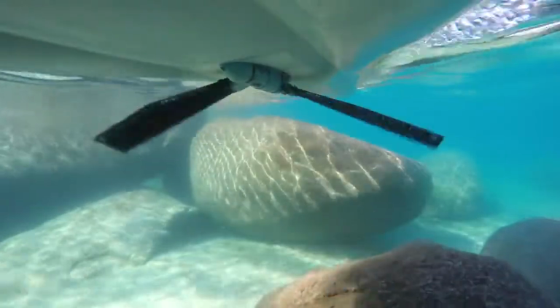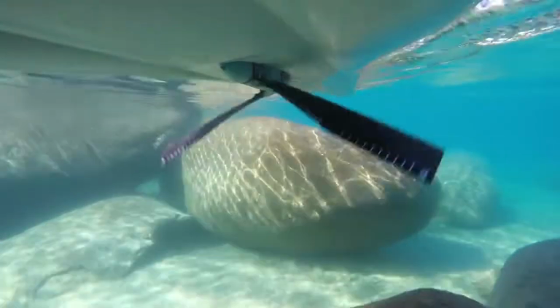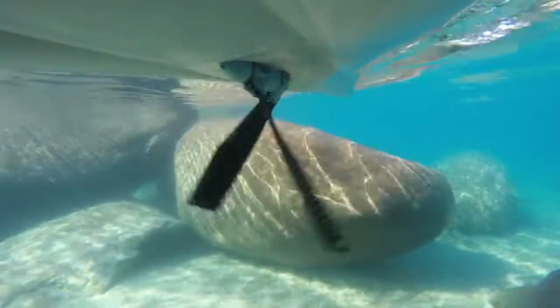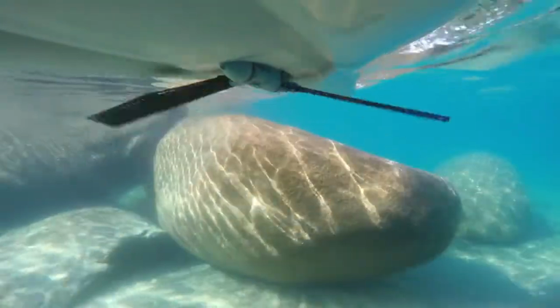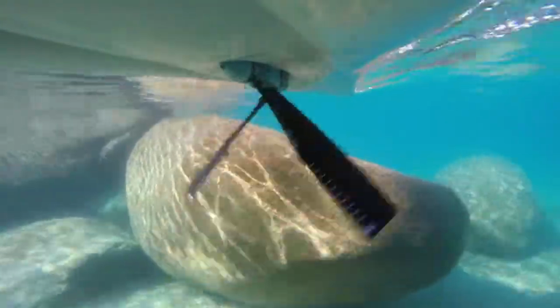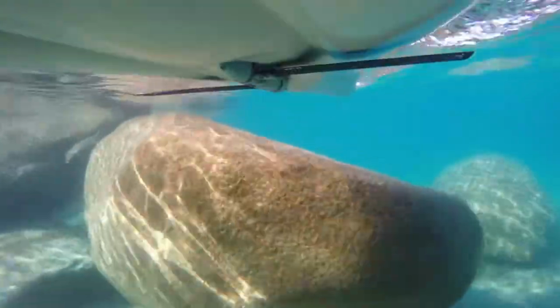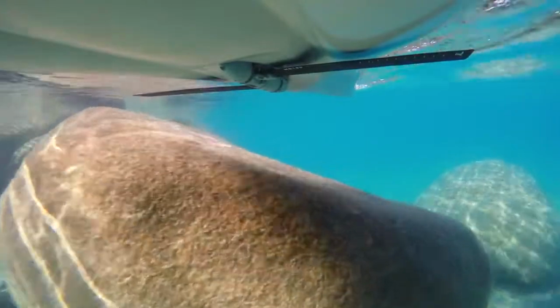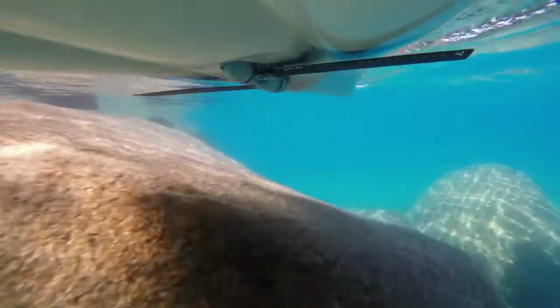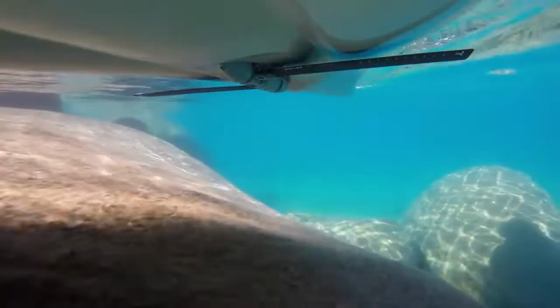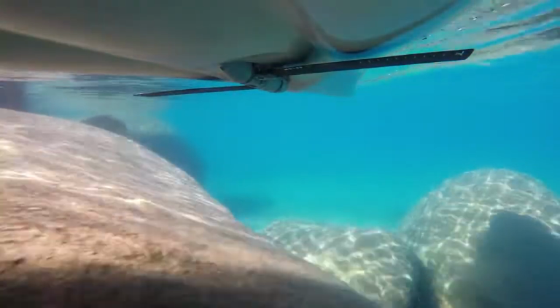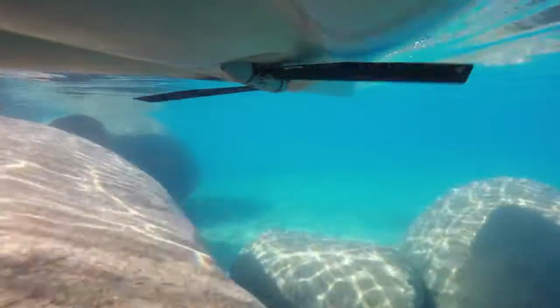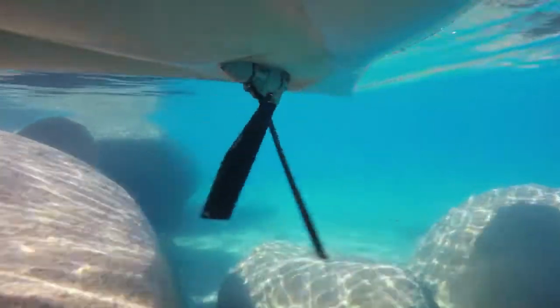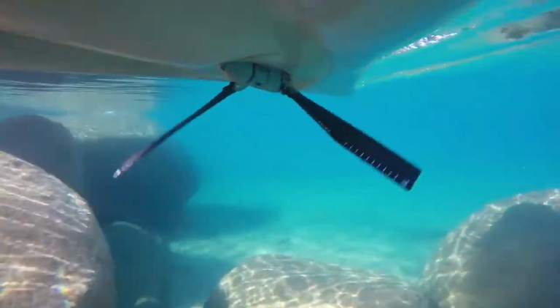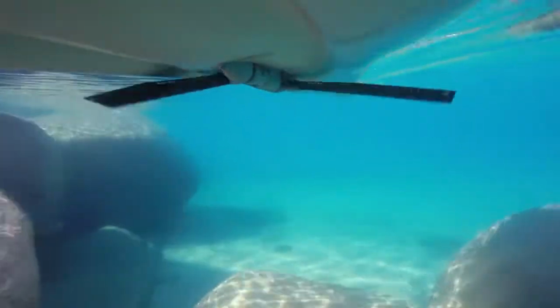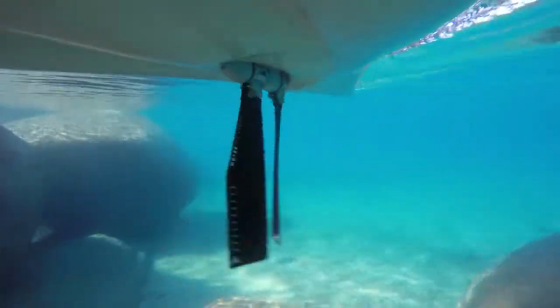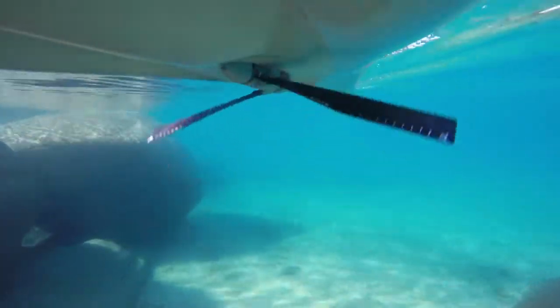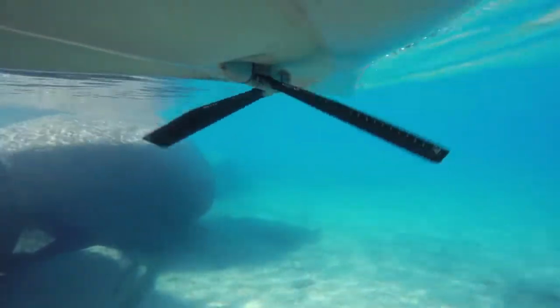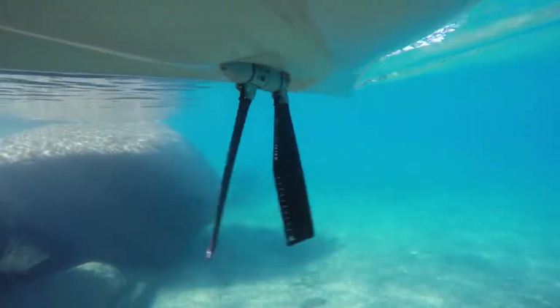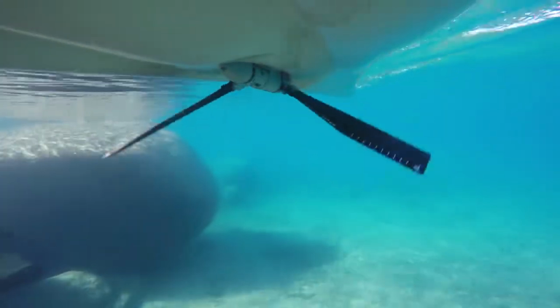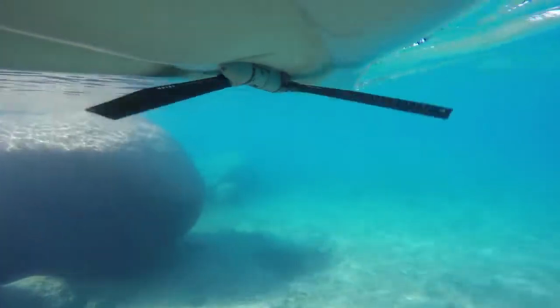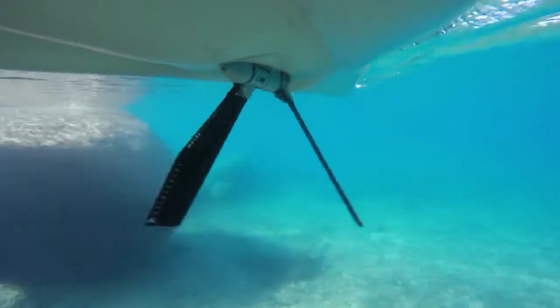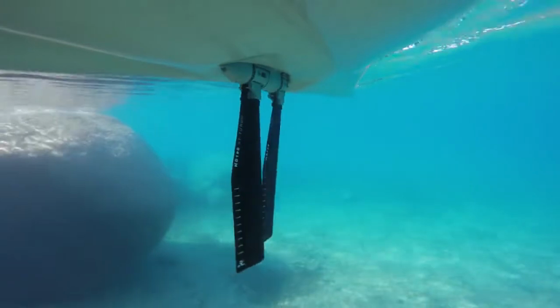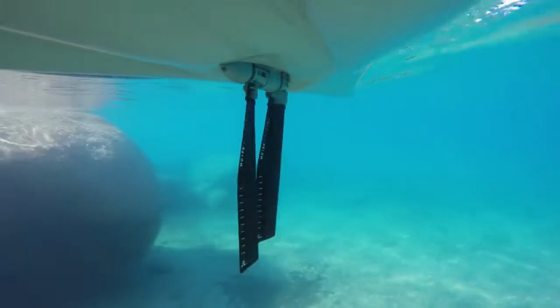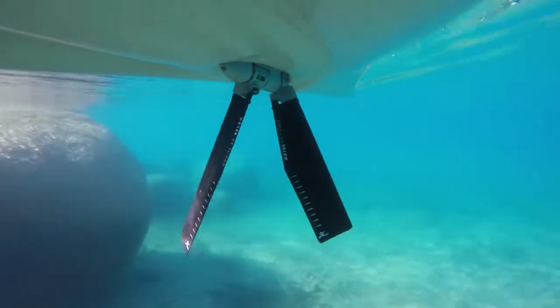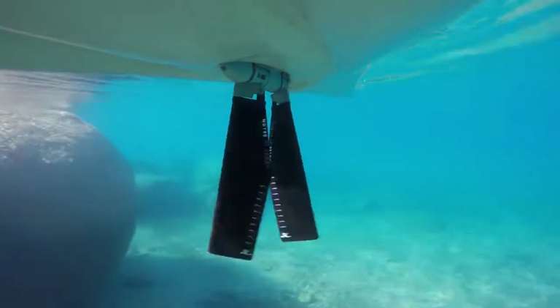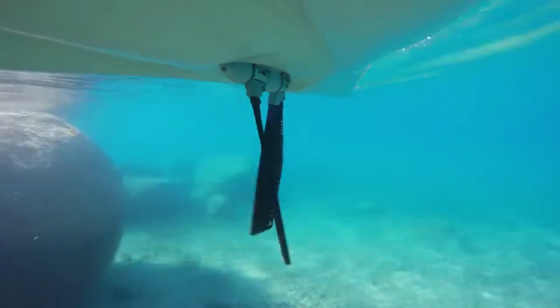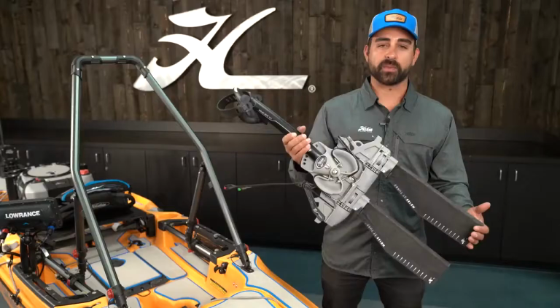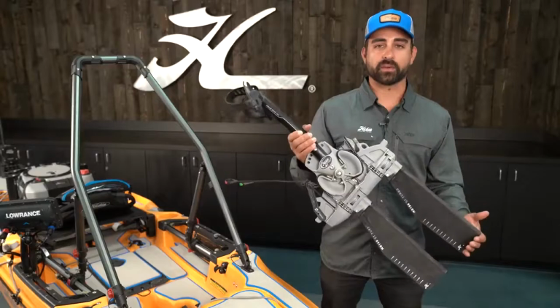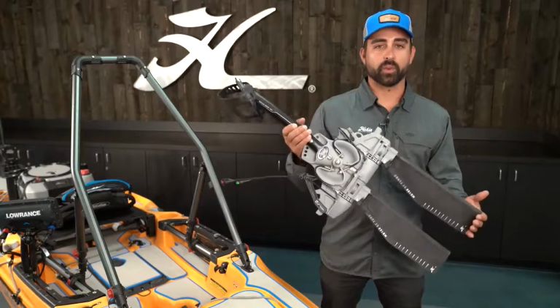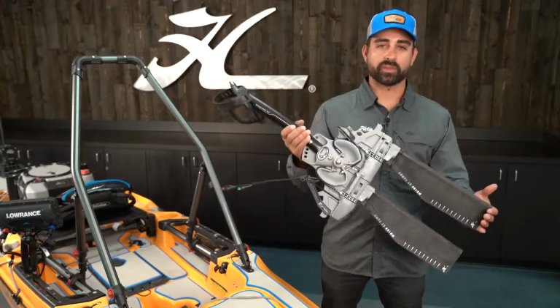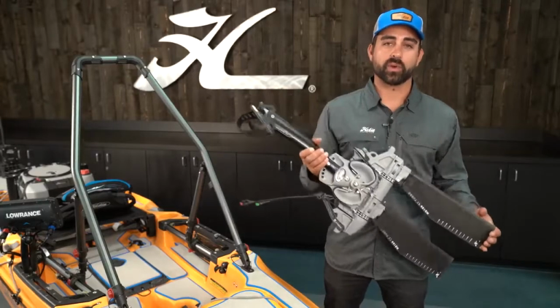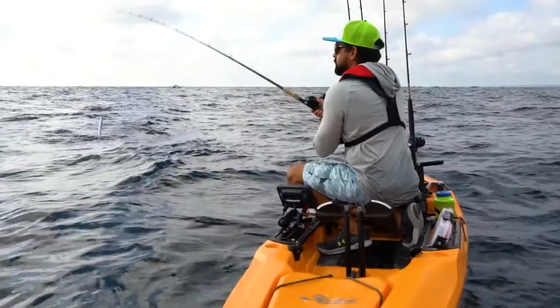Normally adding turbo fins to my Mirage Drive would be on the top of my list for upgrades to any kayak, but the 2019 Outback is already outfitted straight from the factory with turbo fins.